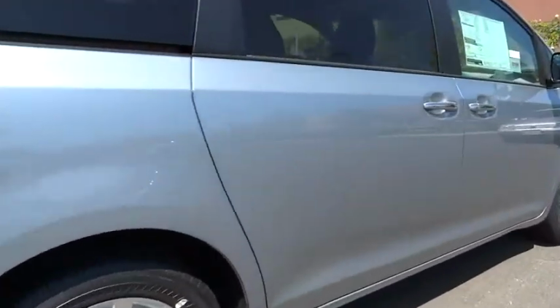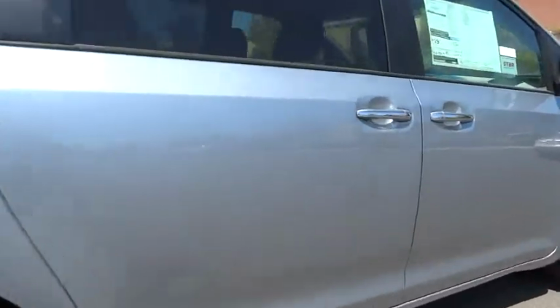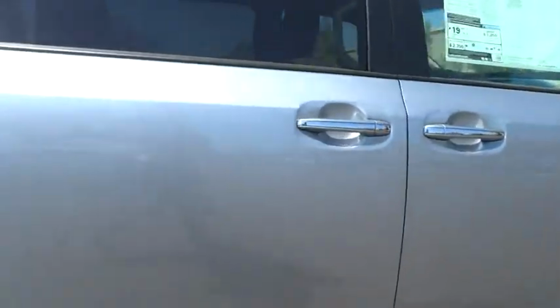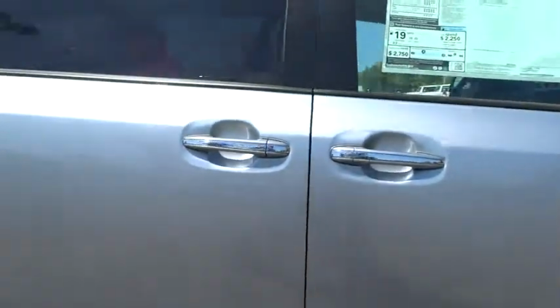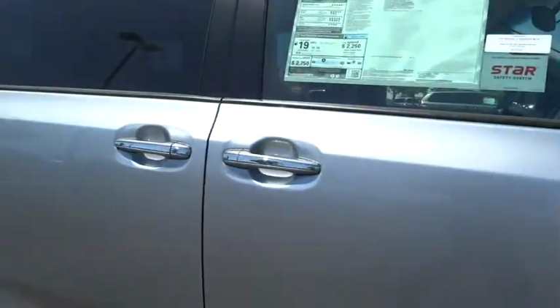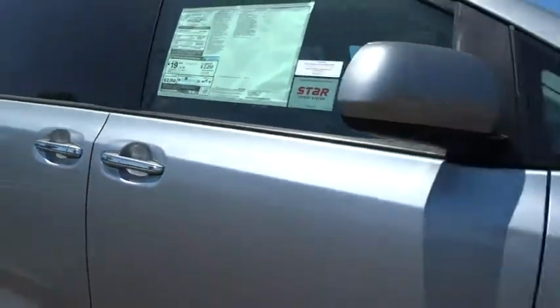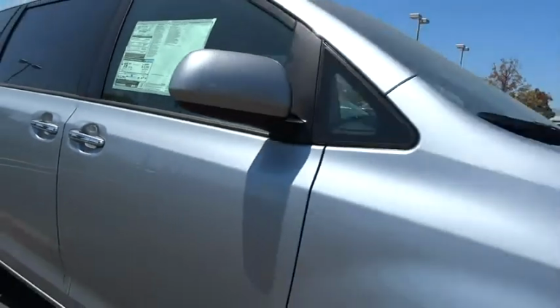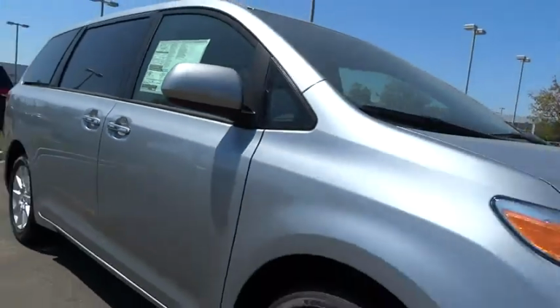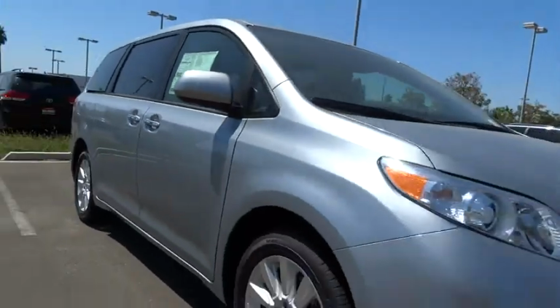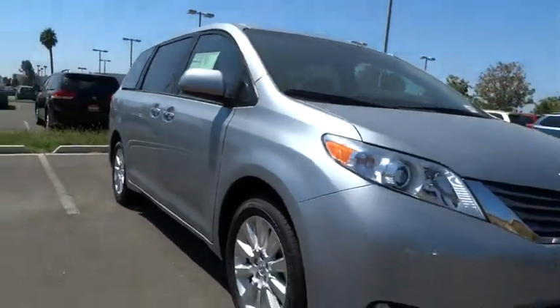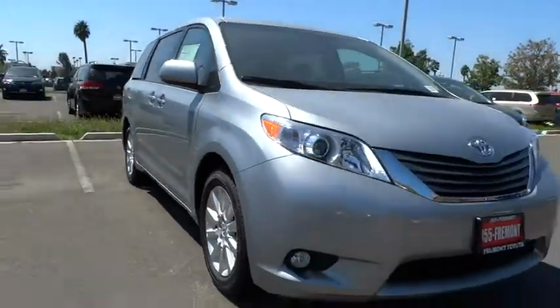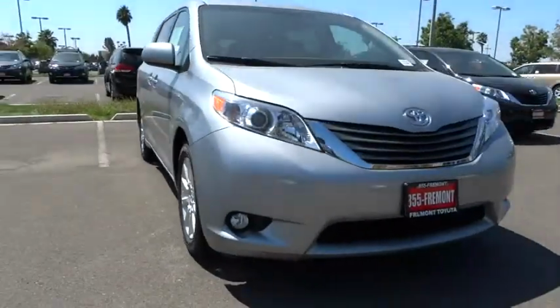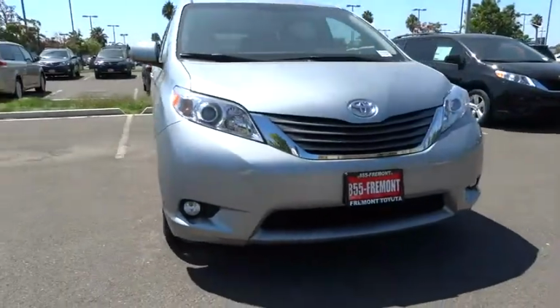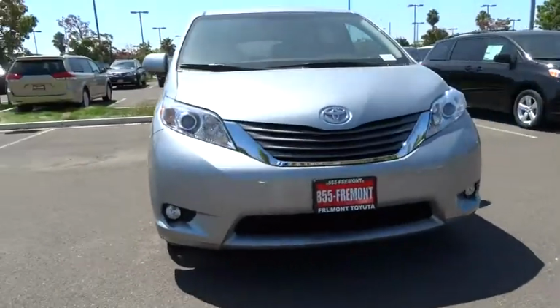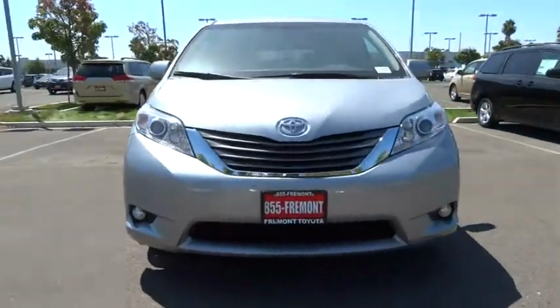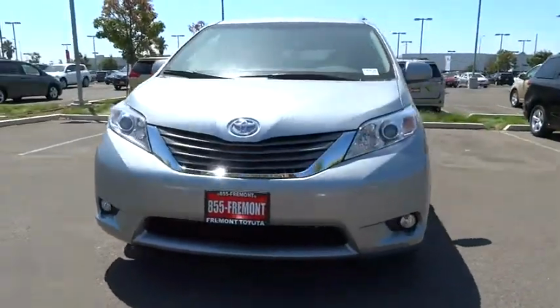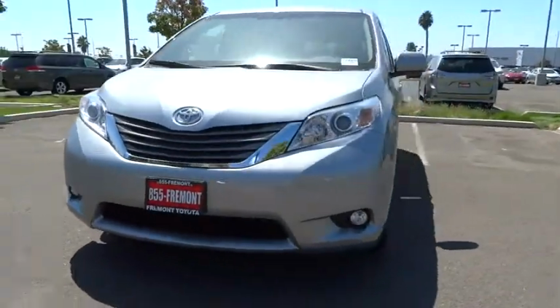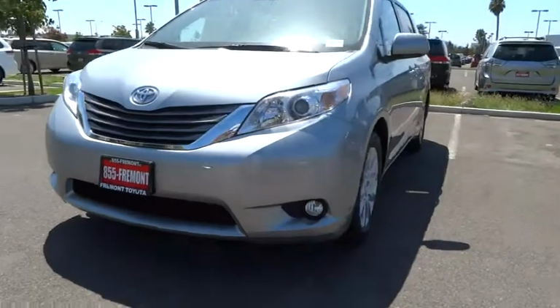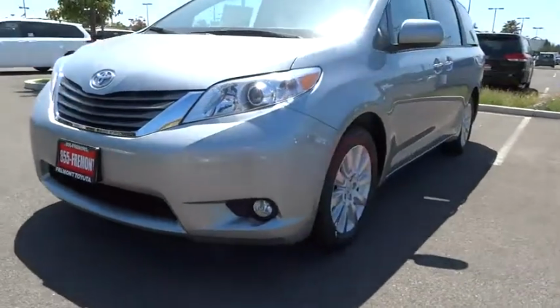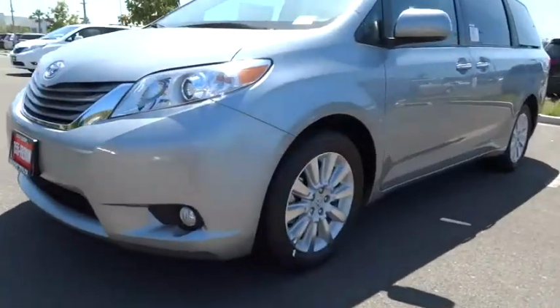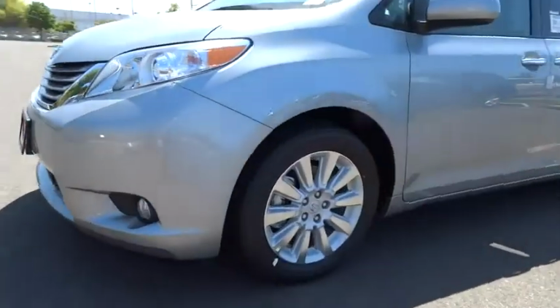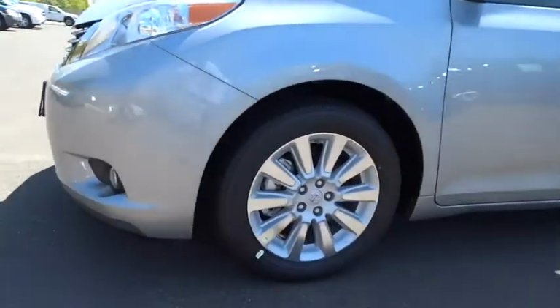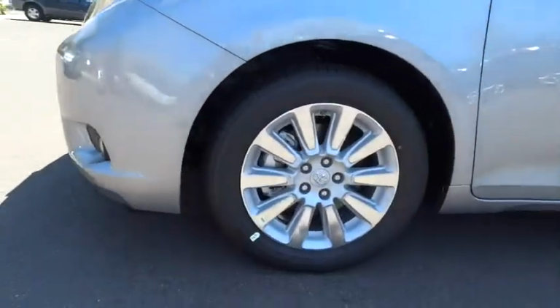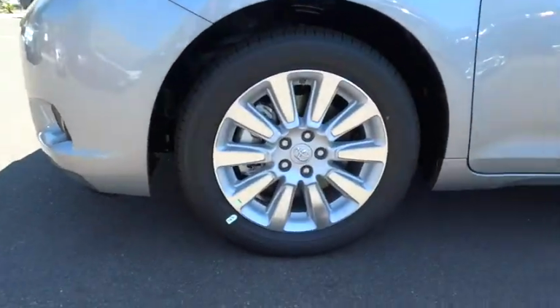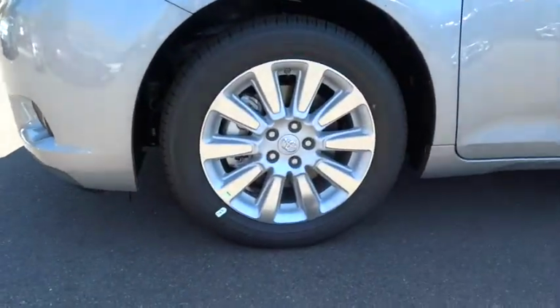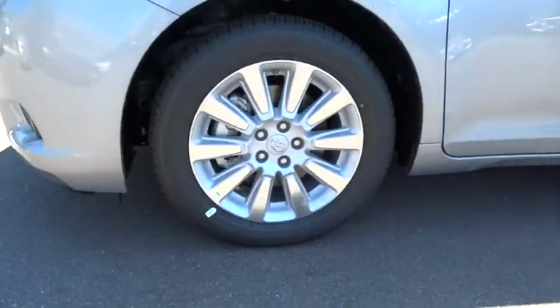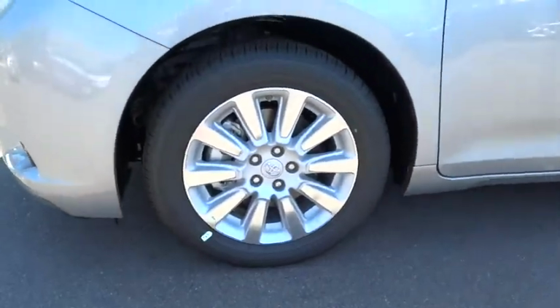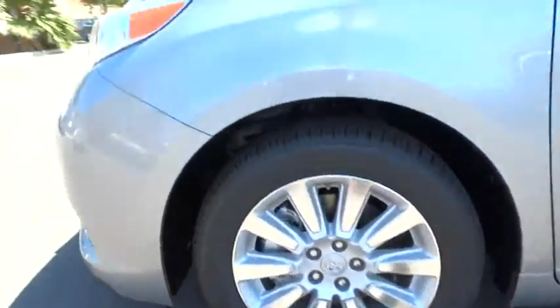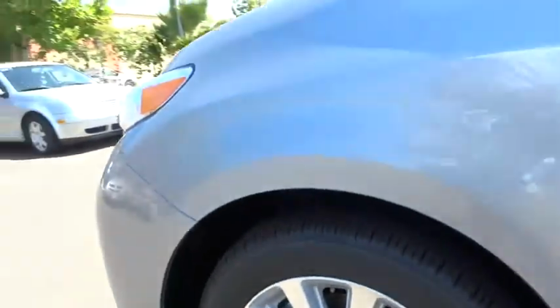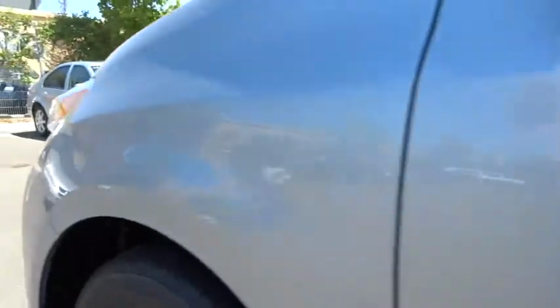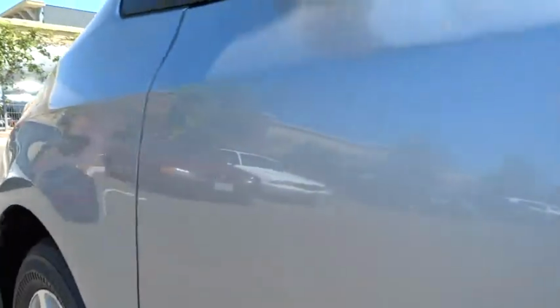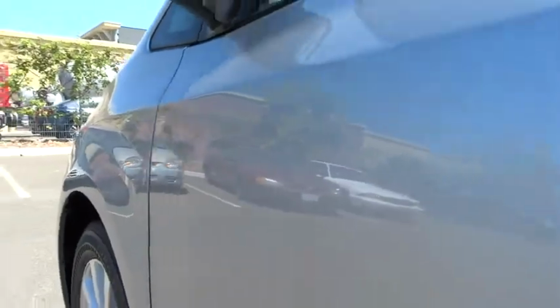Add a refined and fuel-efficient V6 engine, a smooth ride, and upscale interior accommodations to the mix, and it's easy to see that Sienna is built with the whole family in mind and is priced below $45,000.